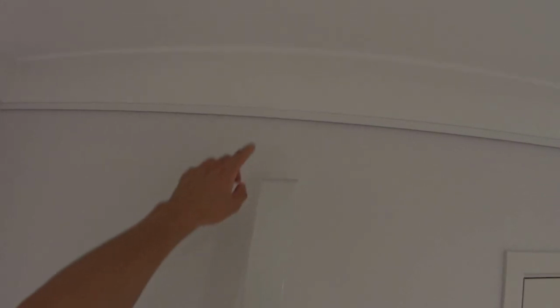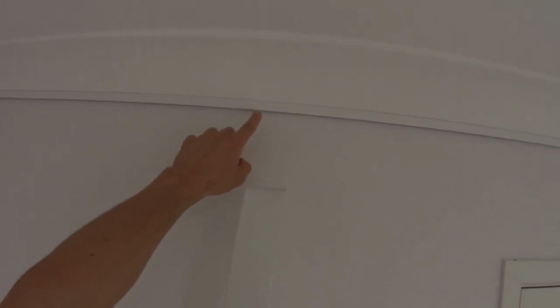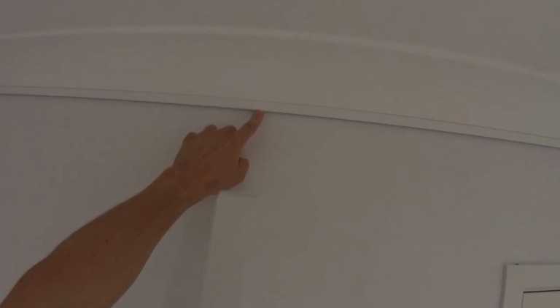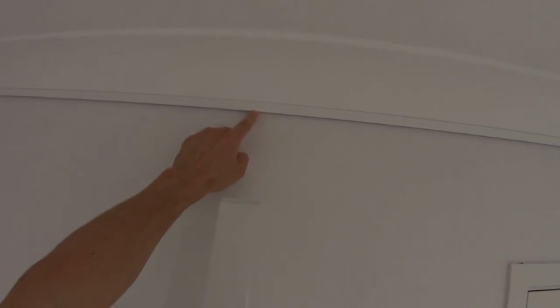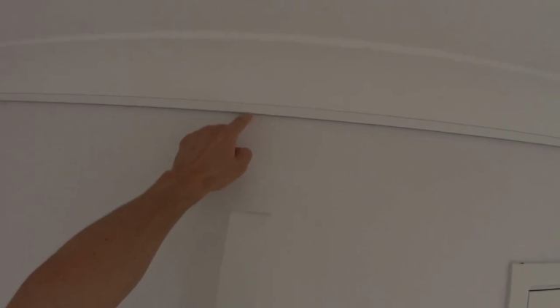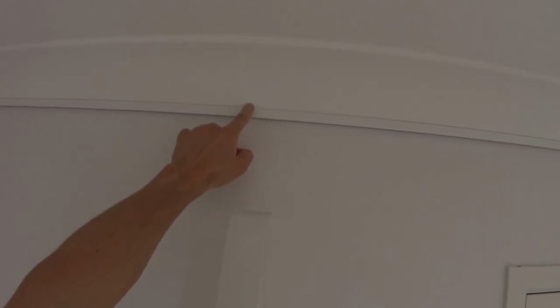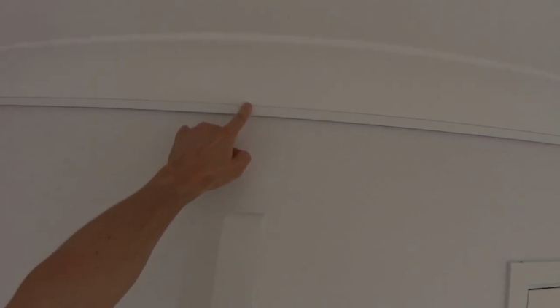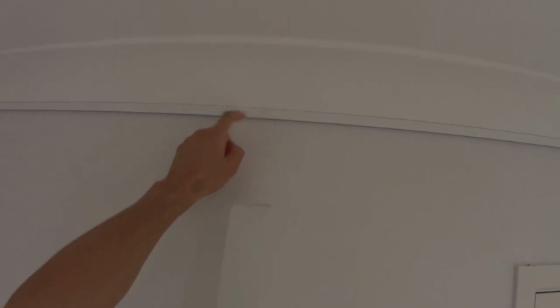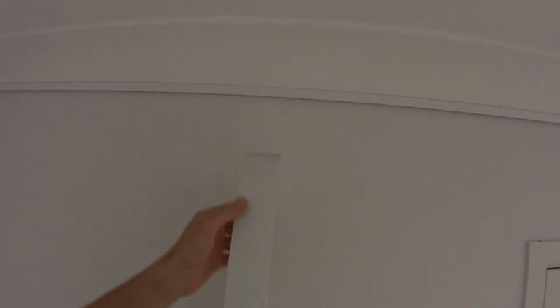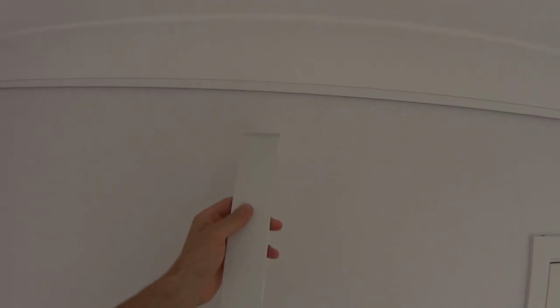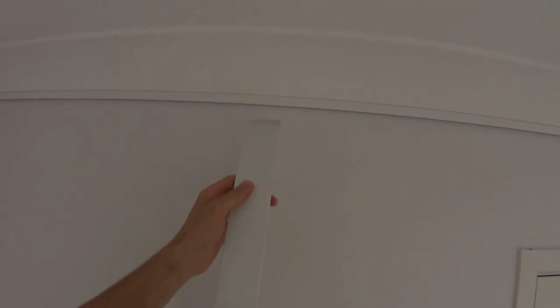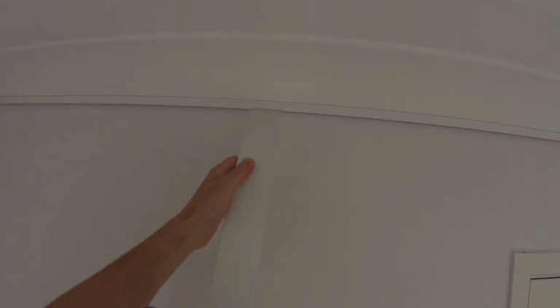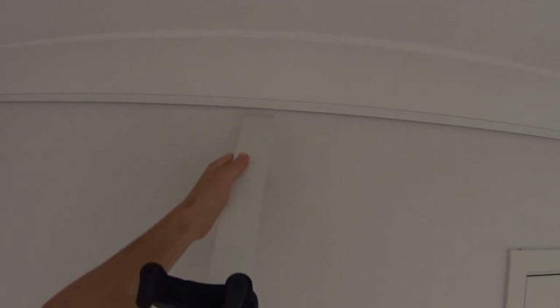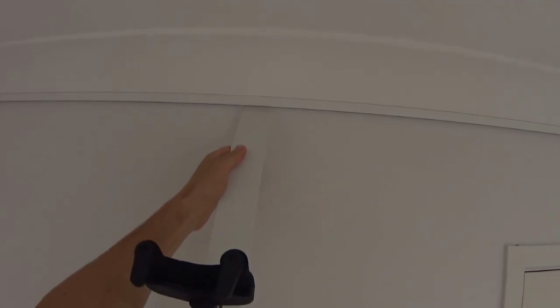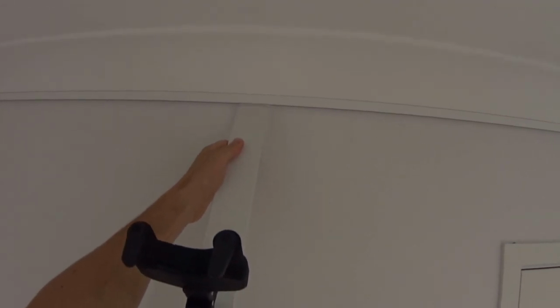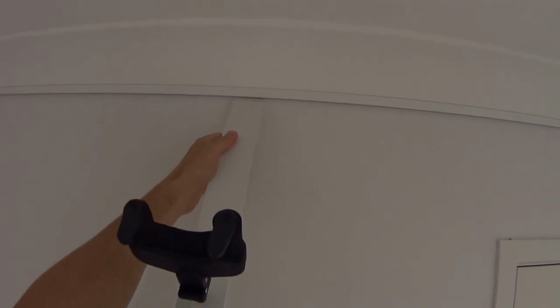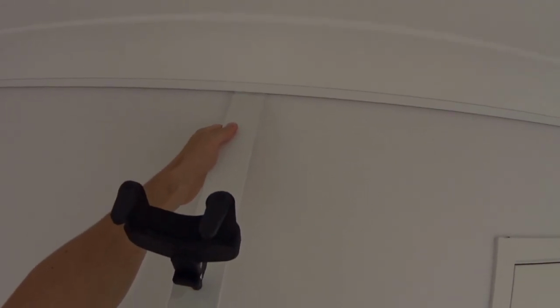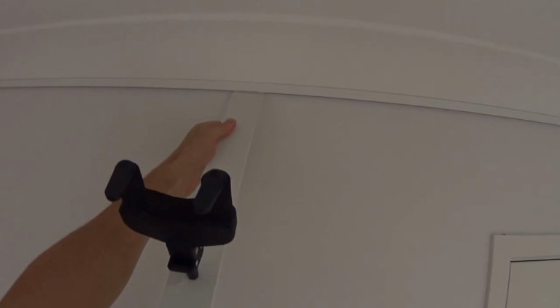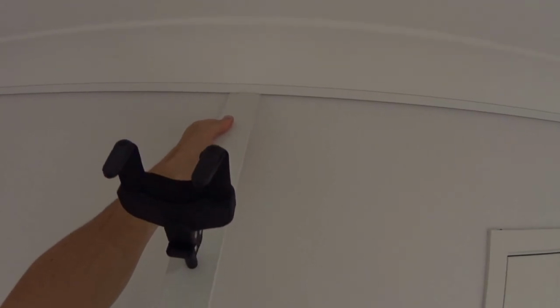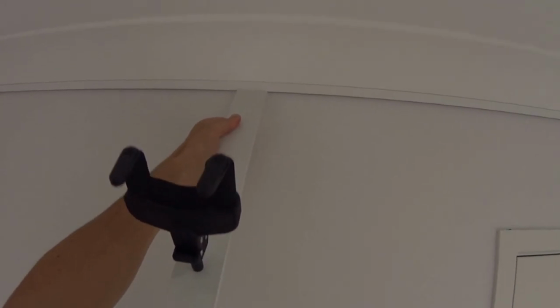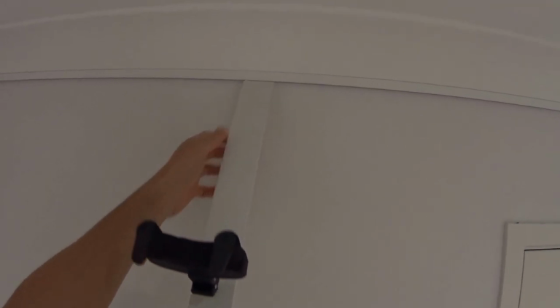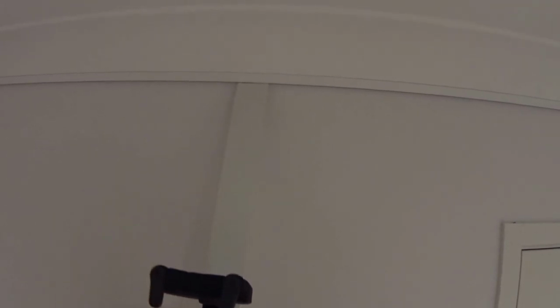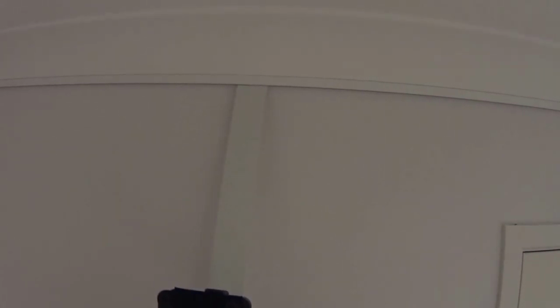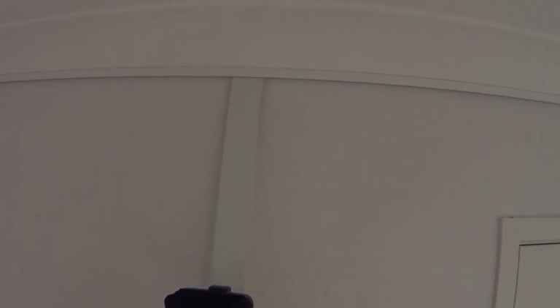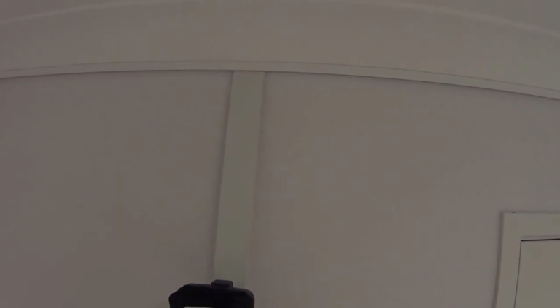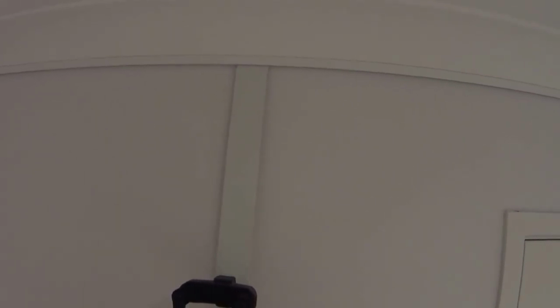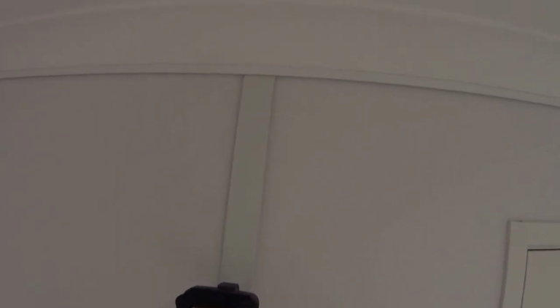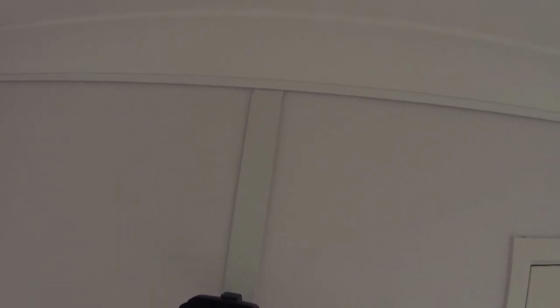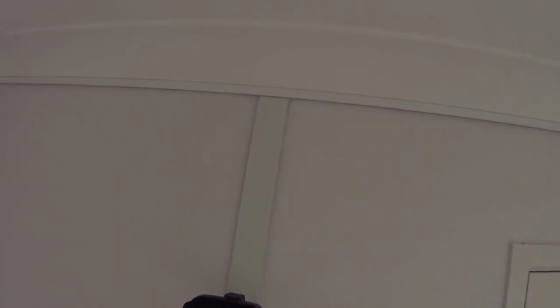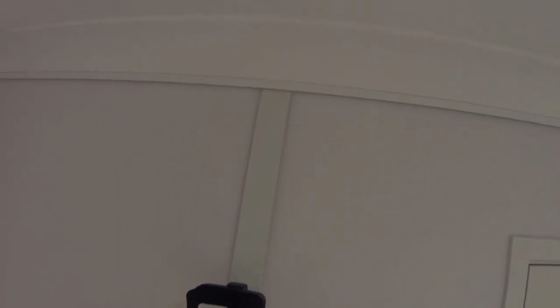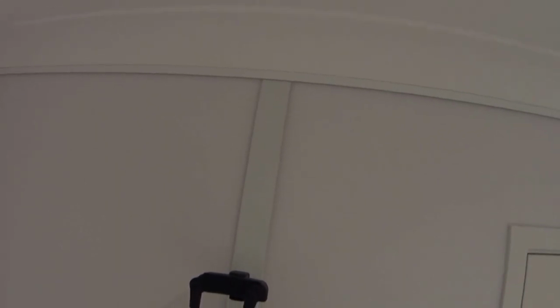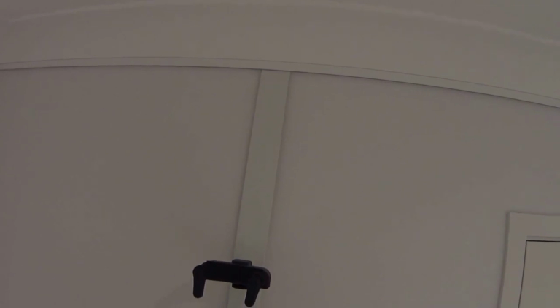This here is the mini rail that's installed underneath a cornice. This also works on the Locator Classic rail, the Locator Extra, and all of the multi-rails.